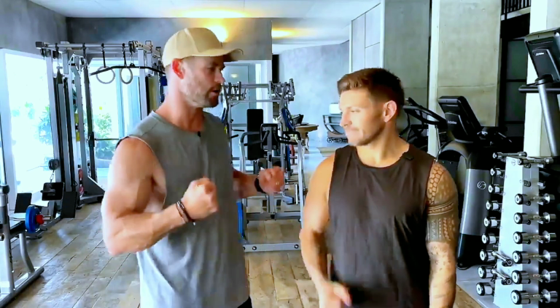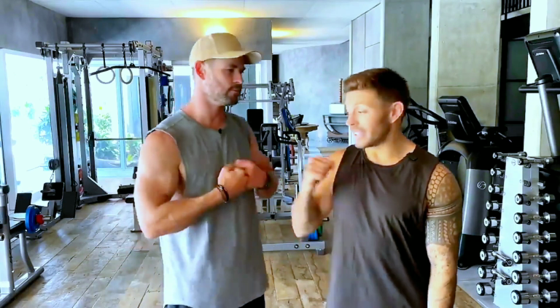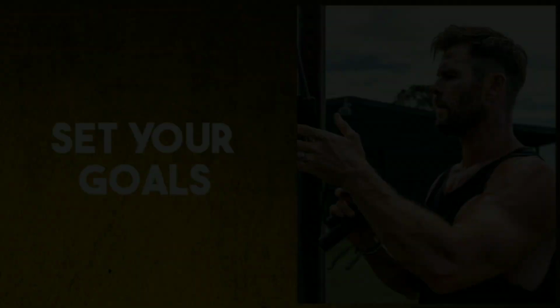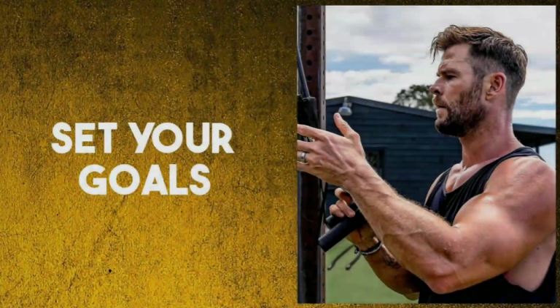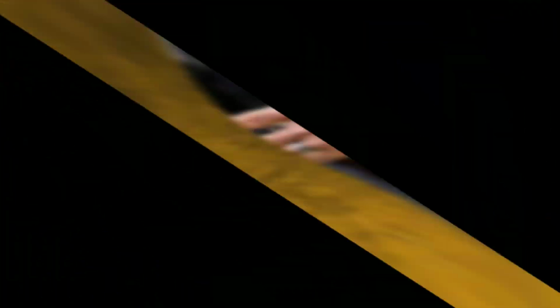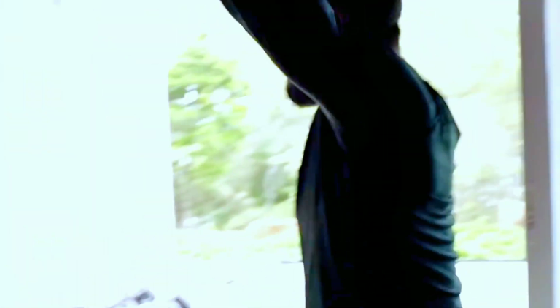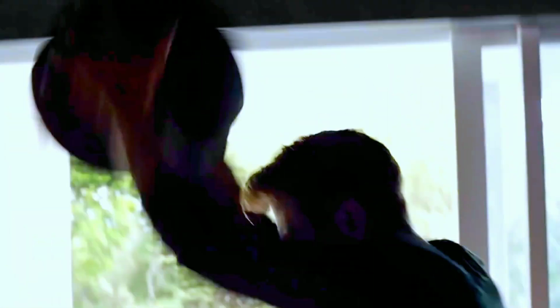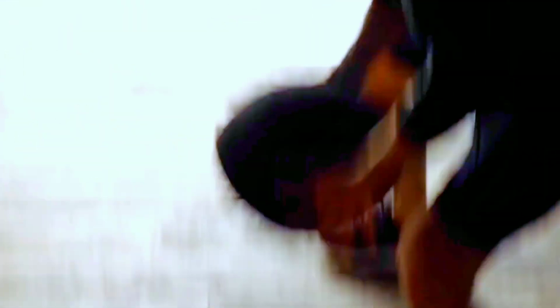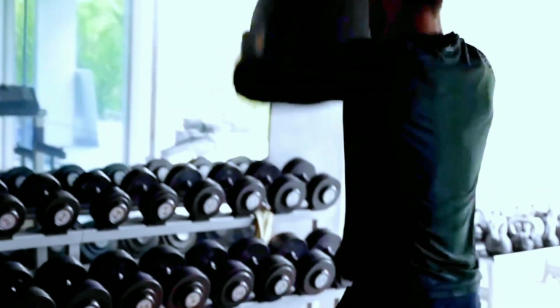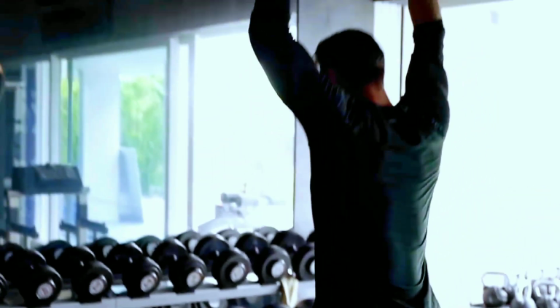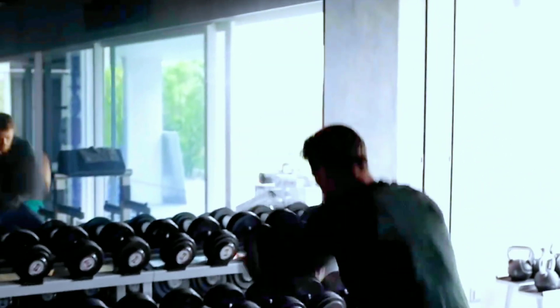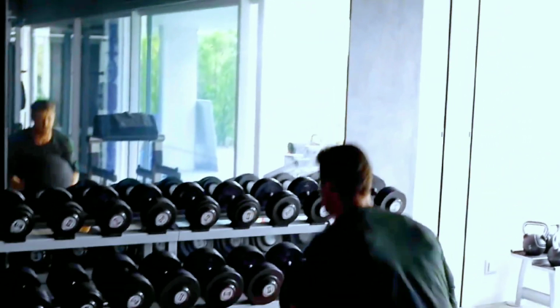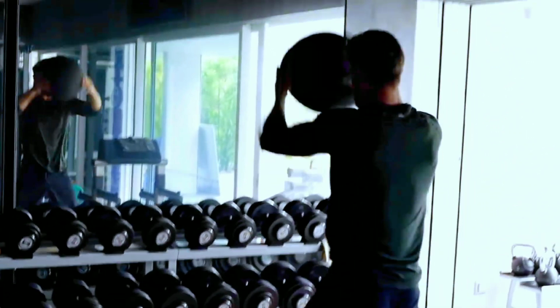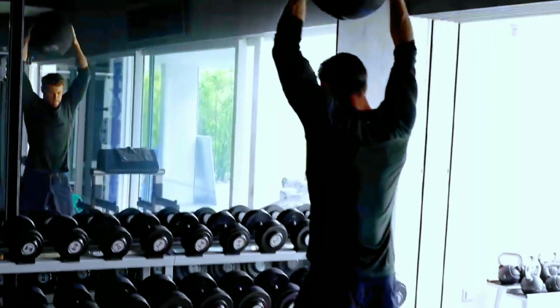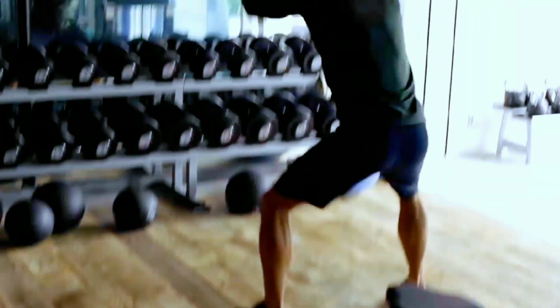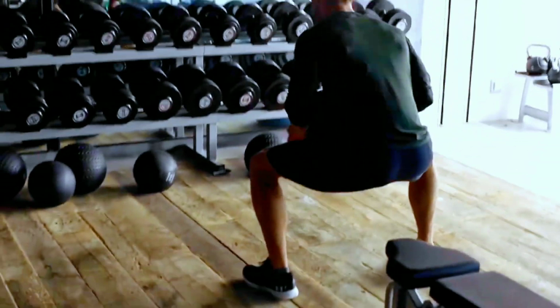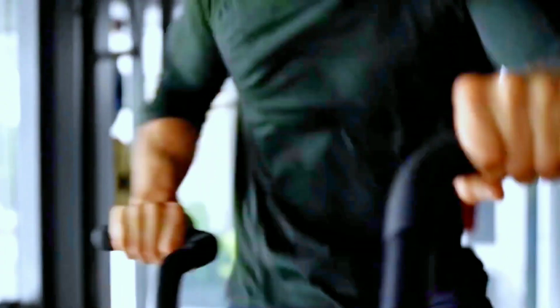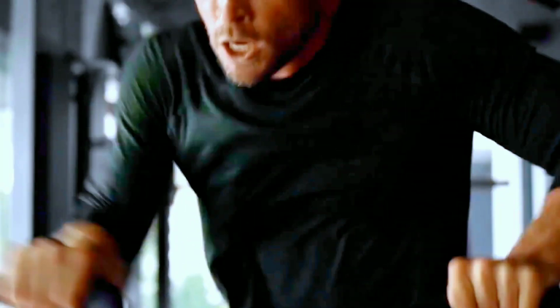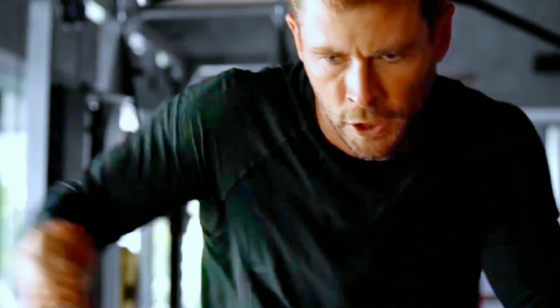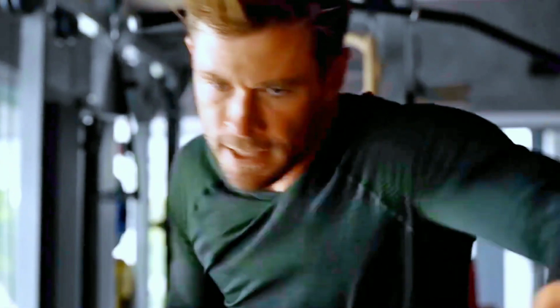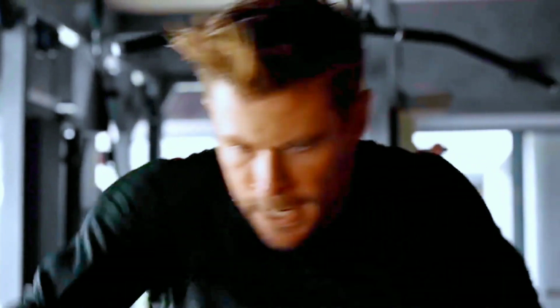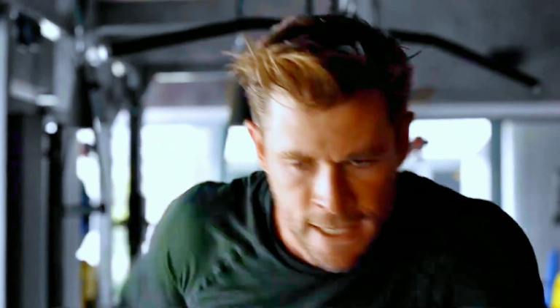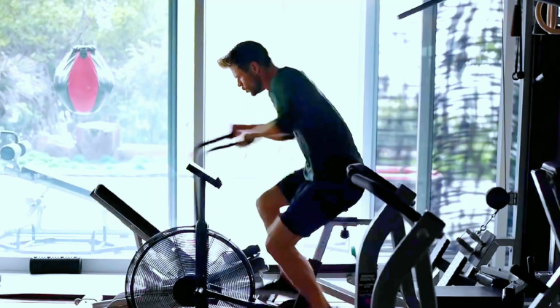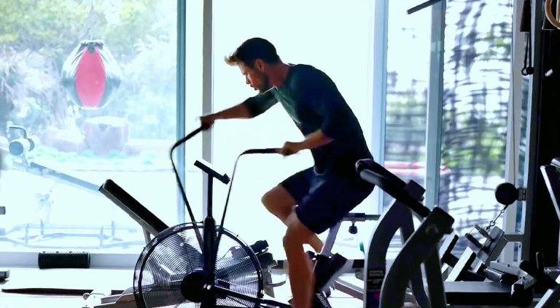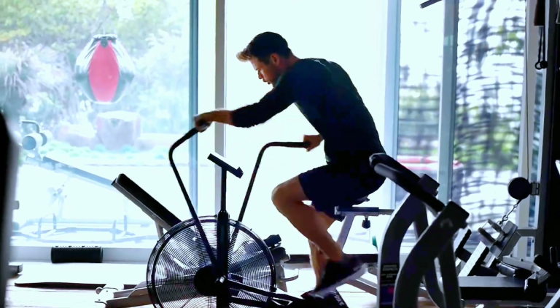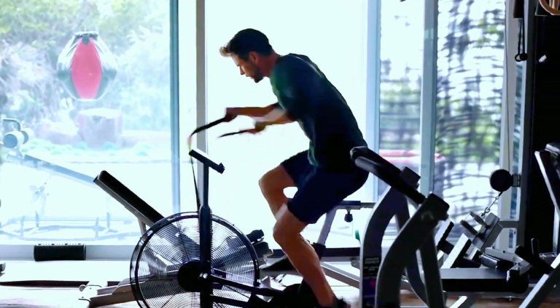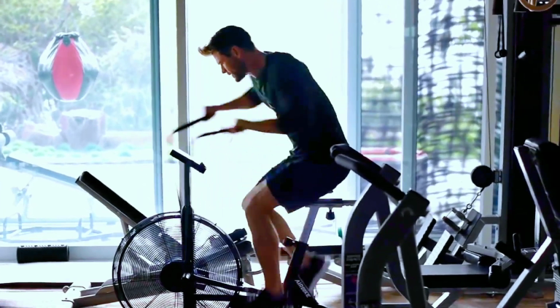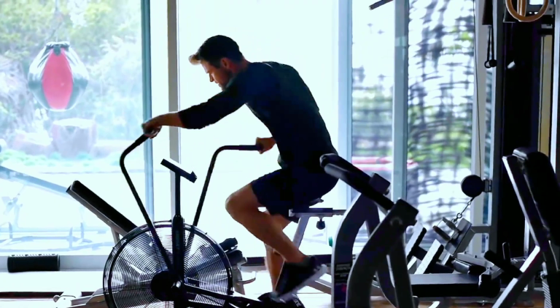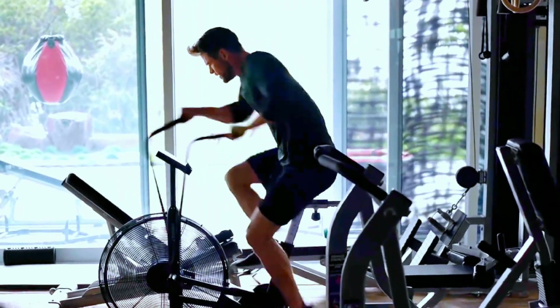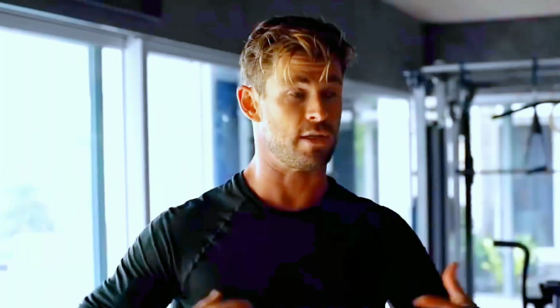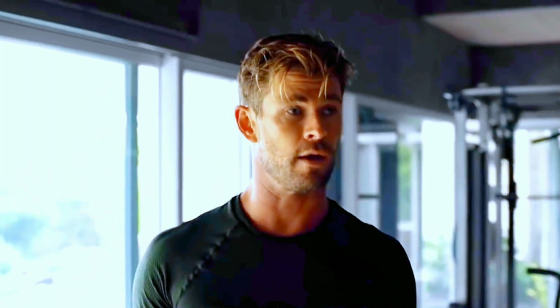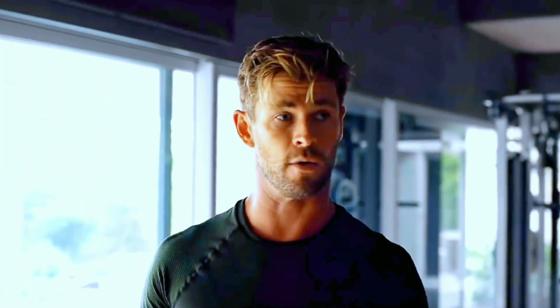Step 2: Set your goals. Once you know where you're starting from, you can set realistic goals for yourself. Consider what you want to achieve, how much time you have to devote to training, and any limitations or challenges you may face.